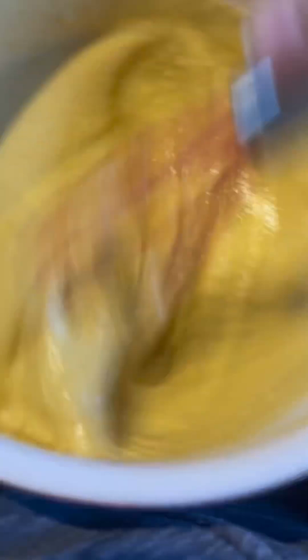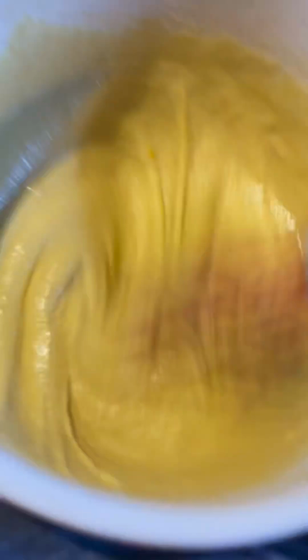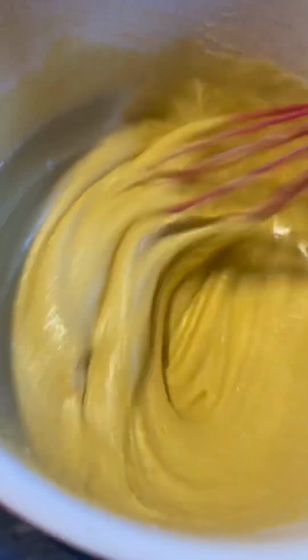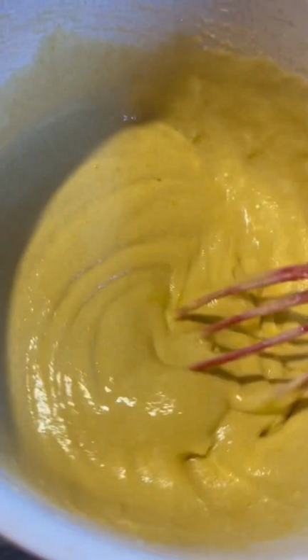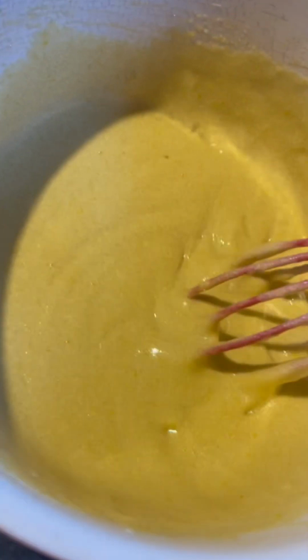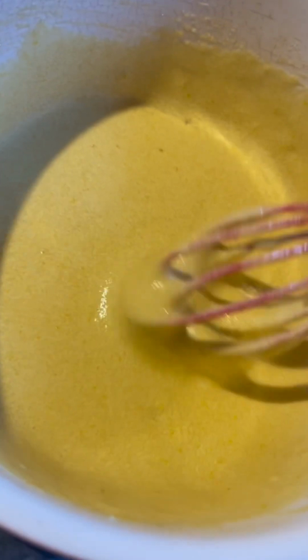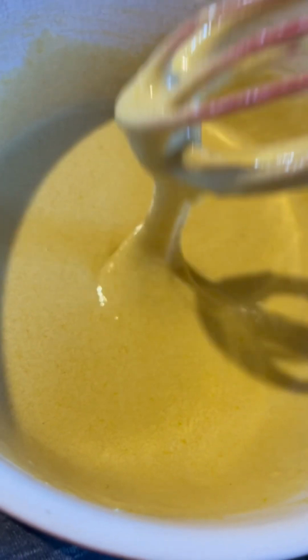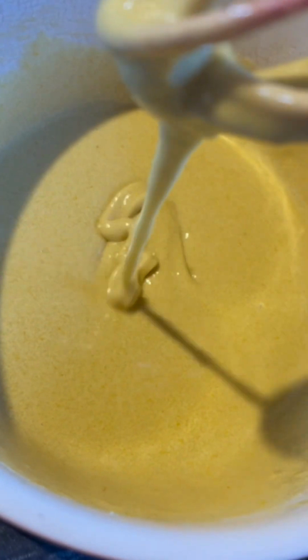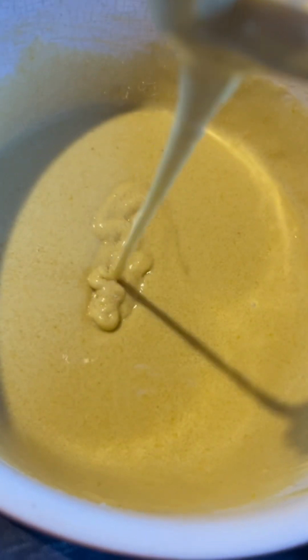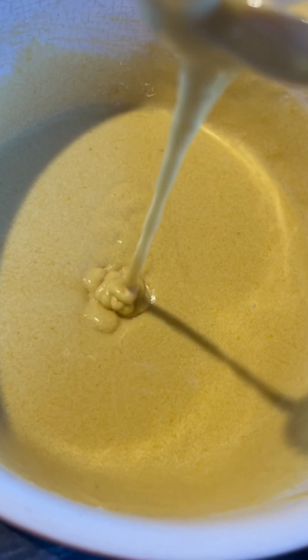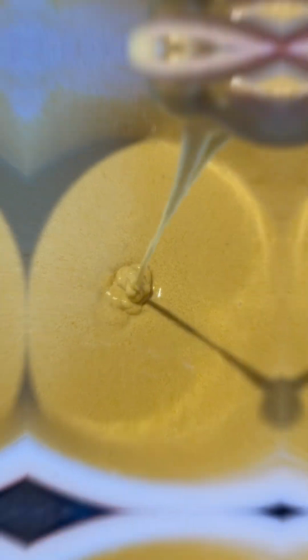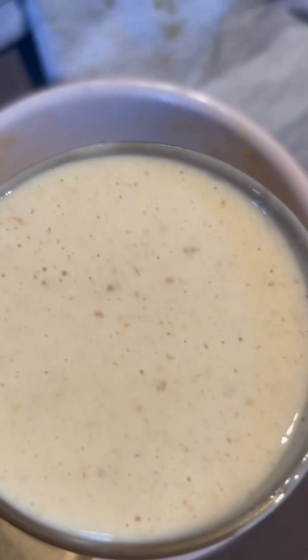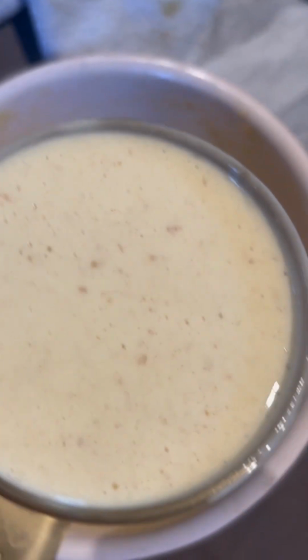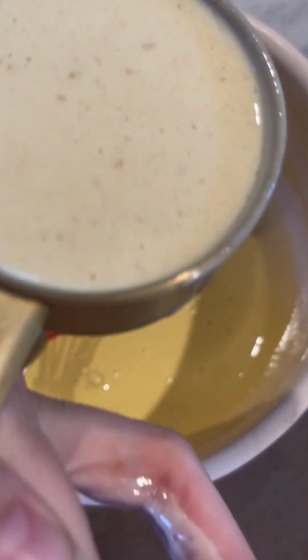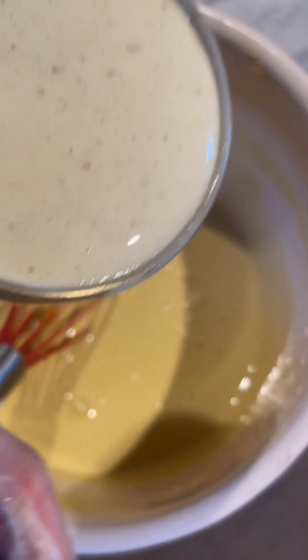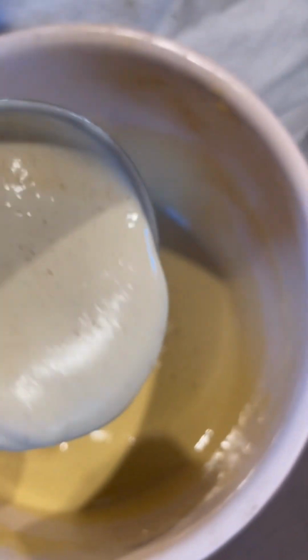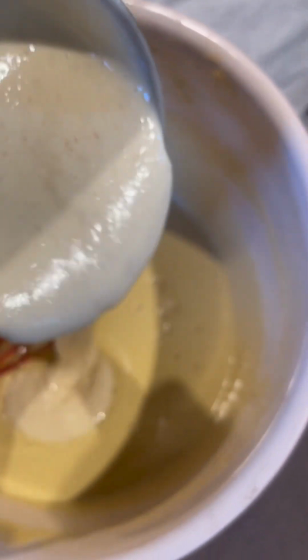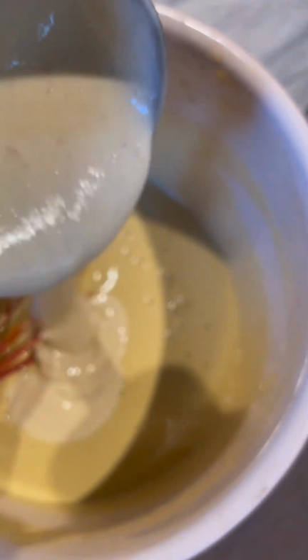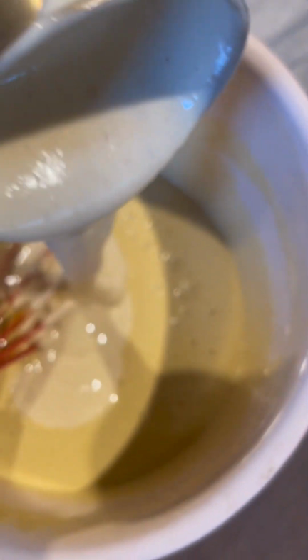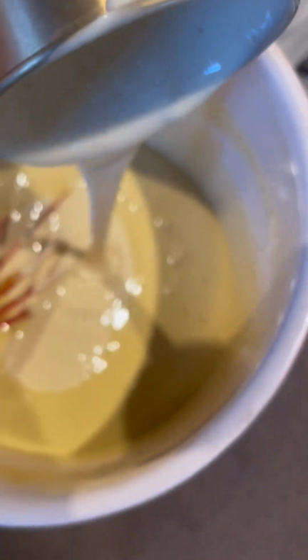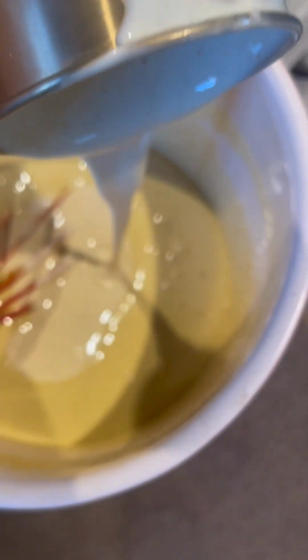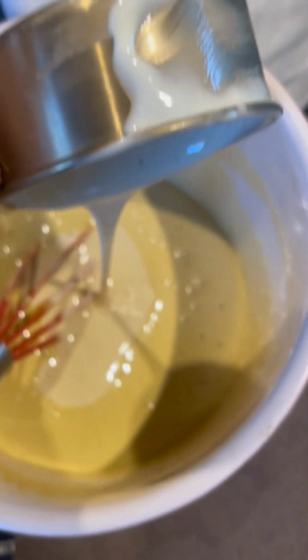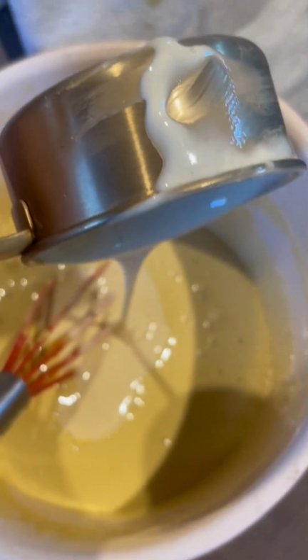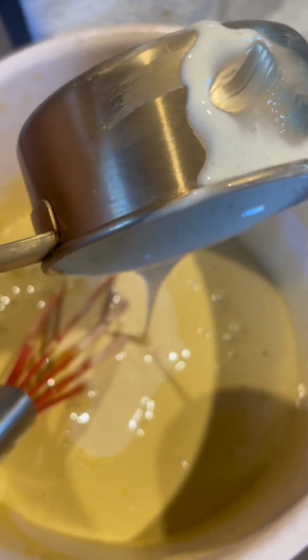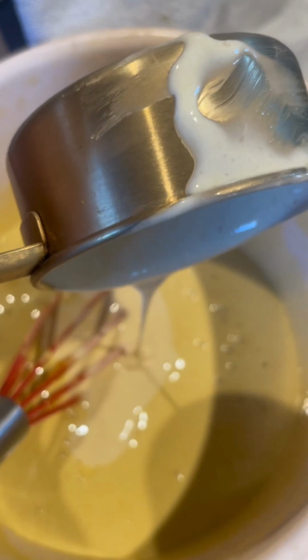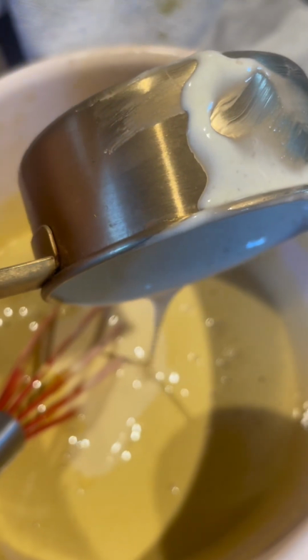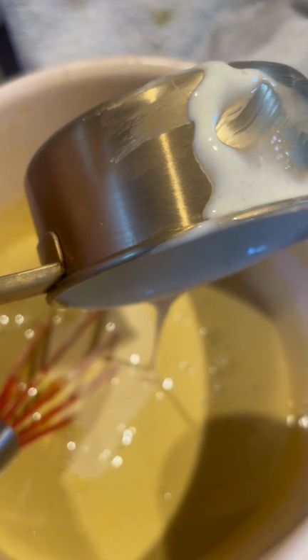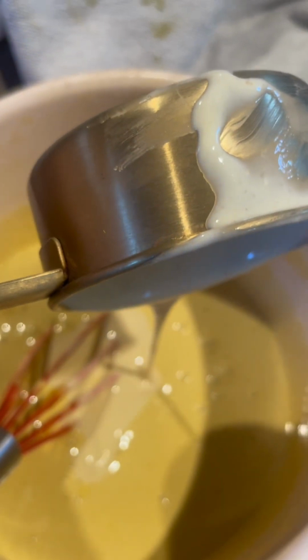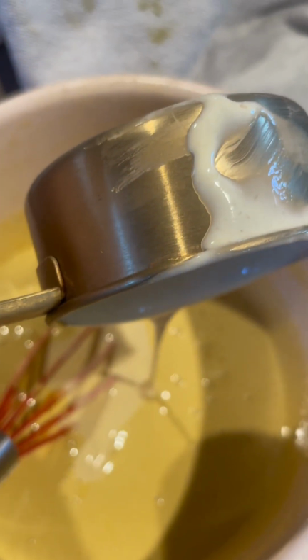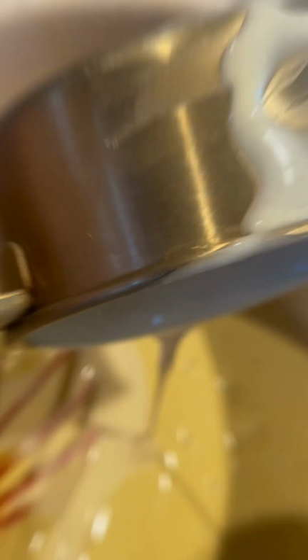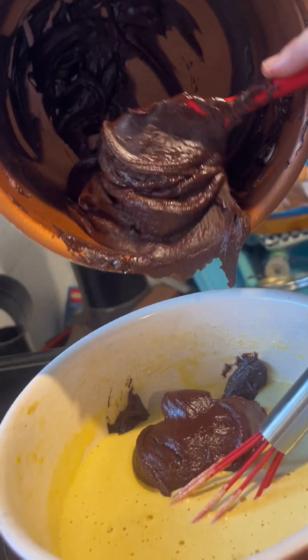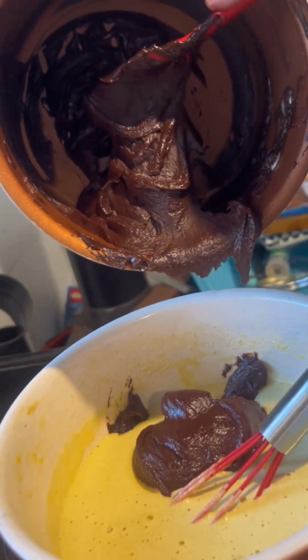You then want to add a half cup or 125 grams of sourdough starter or discard. This can be replaced with equal parts moisture and flour.